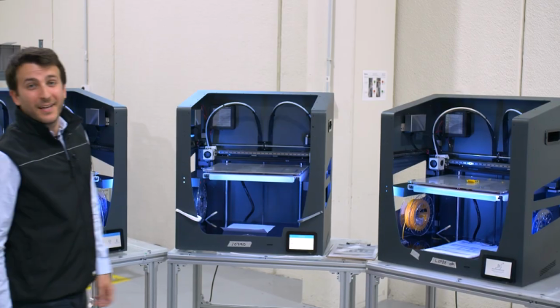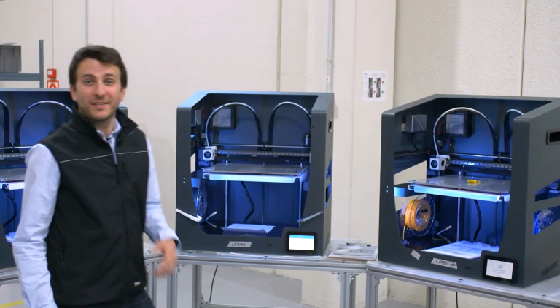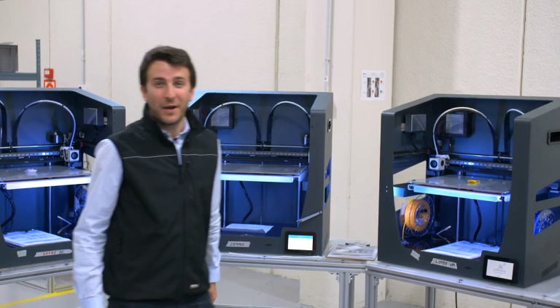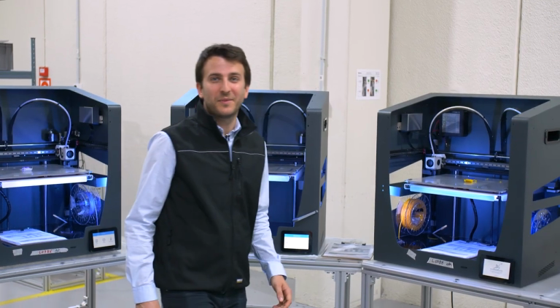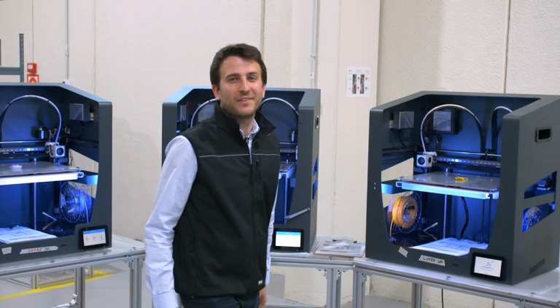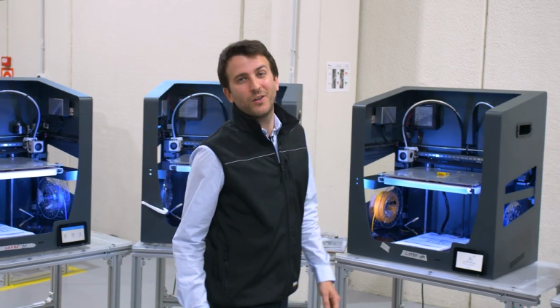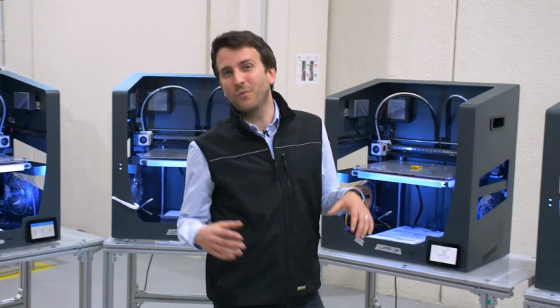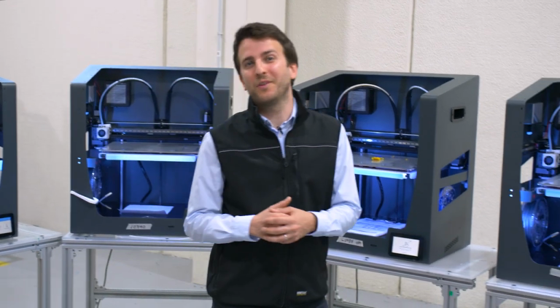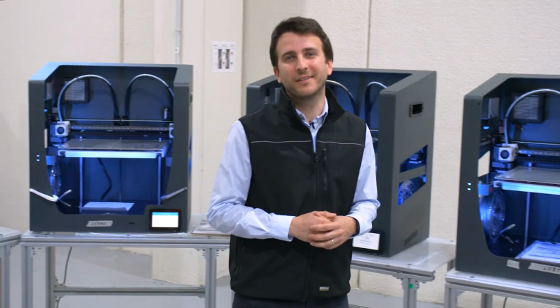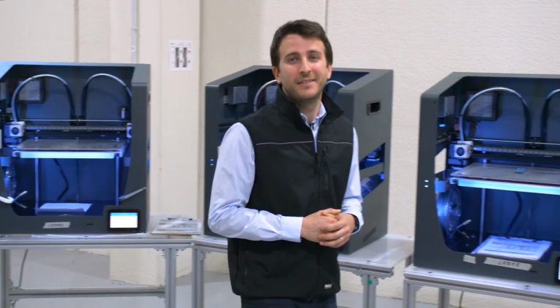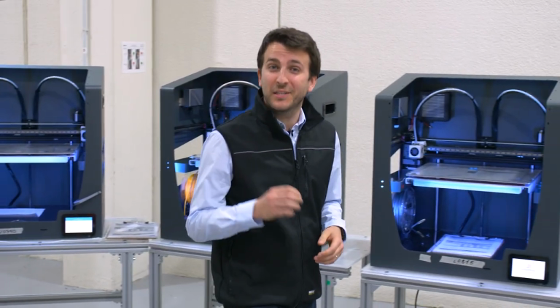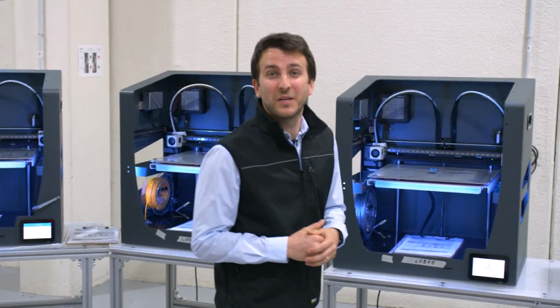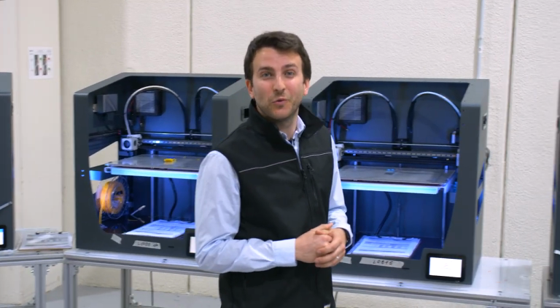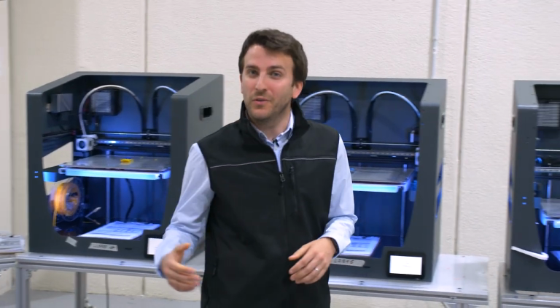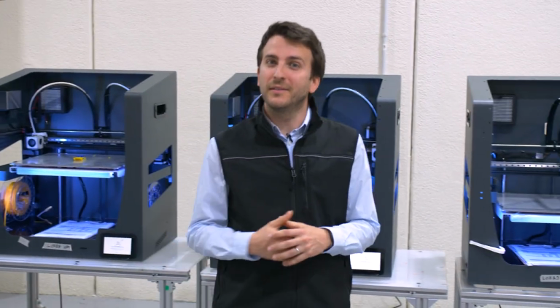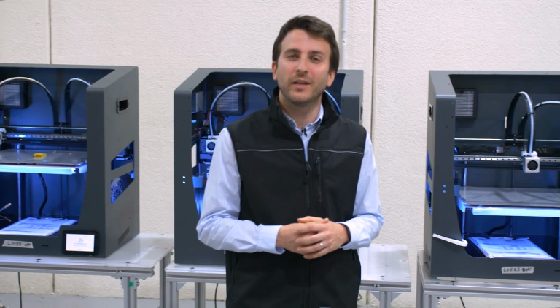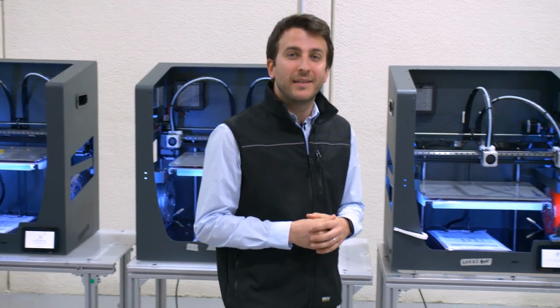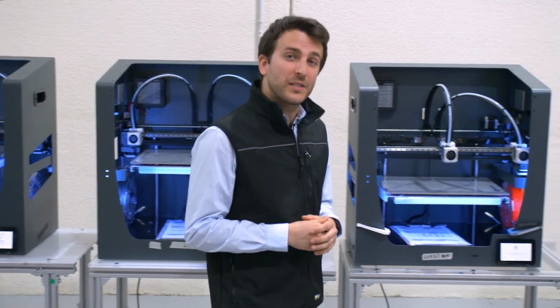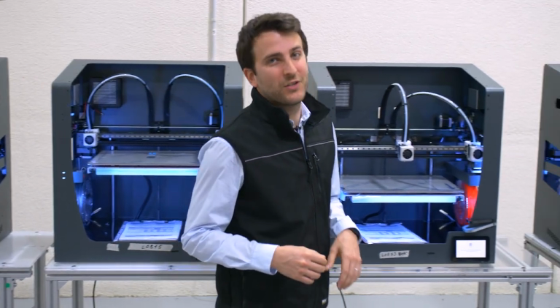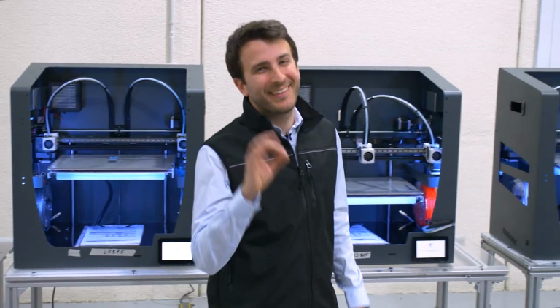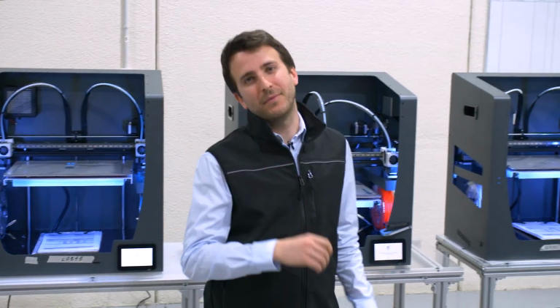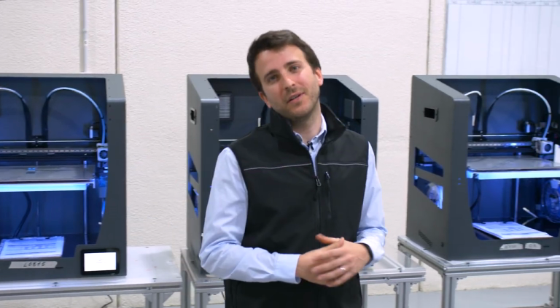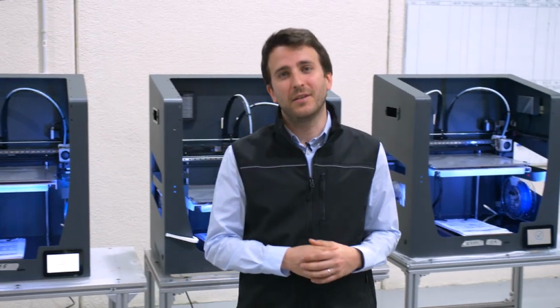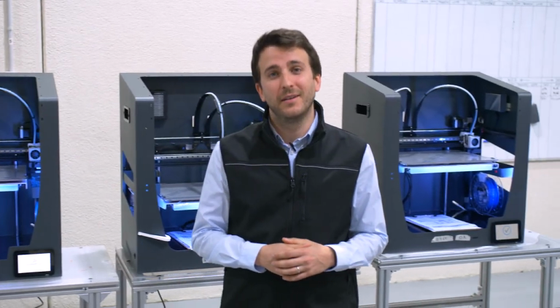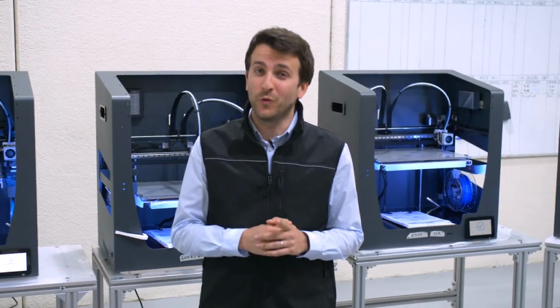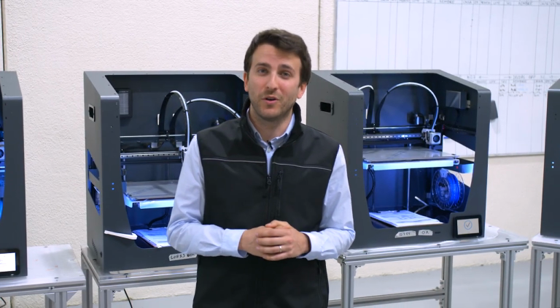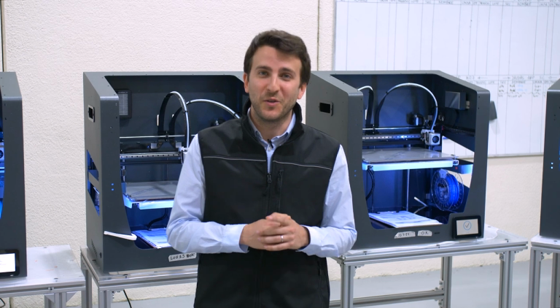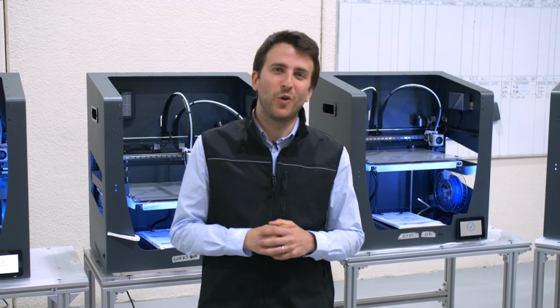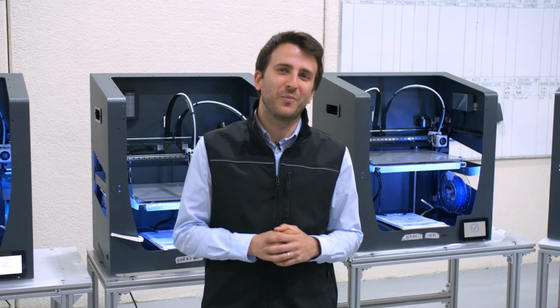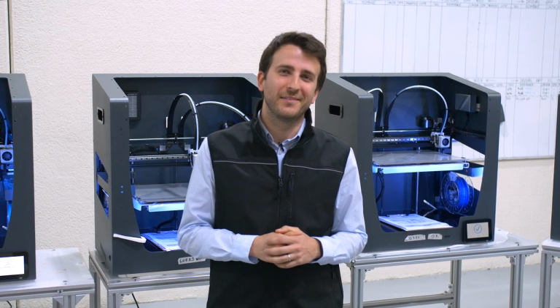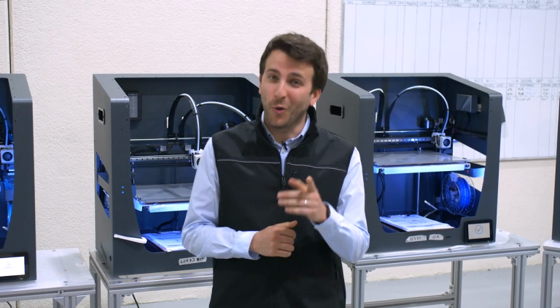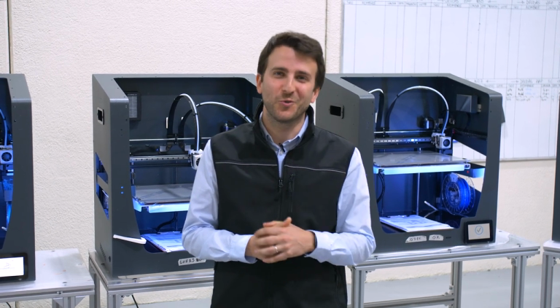As you have seen, everything at BCN3D really does revolve around 3D printing. This has been a sneak peek into the array of 3D printed tooling that makes our production line that little bit more self-sufficient. If you want to see more, be sure to download our PDF. Hope to see you soon!